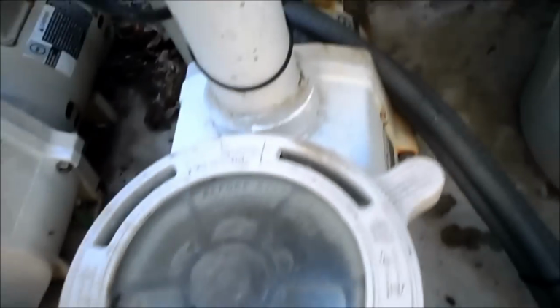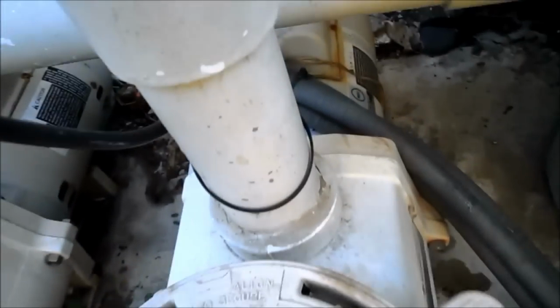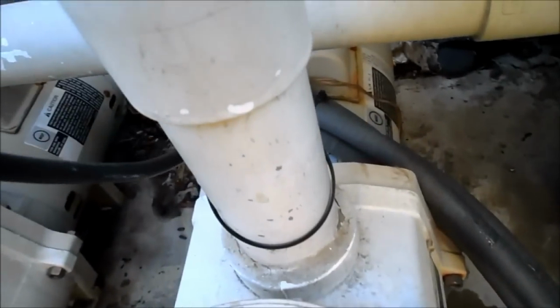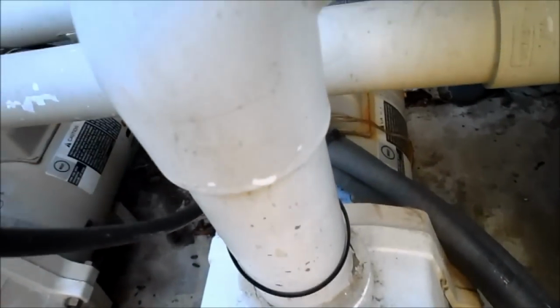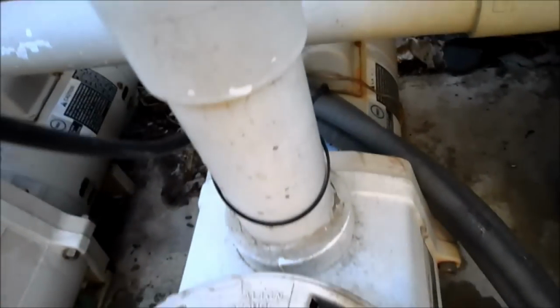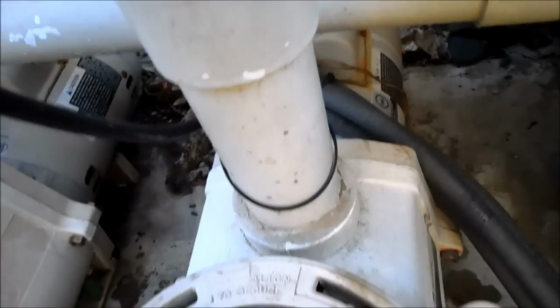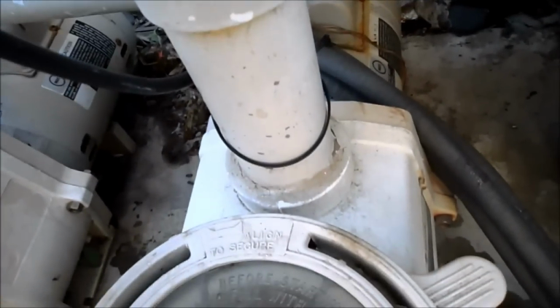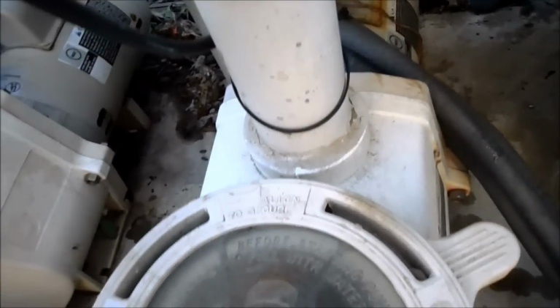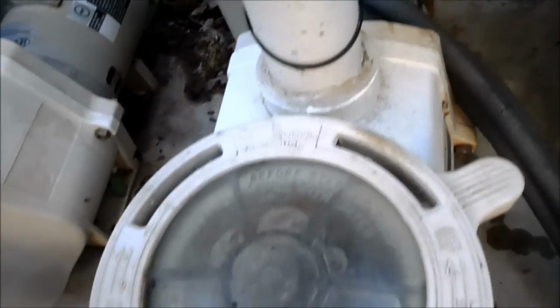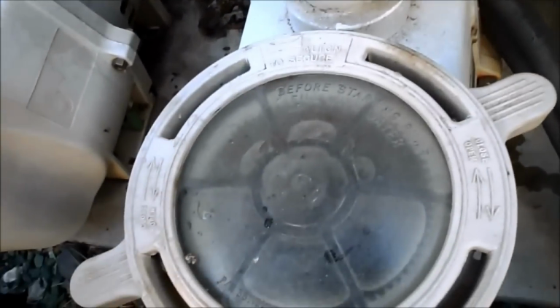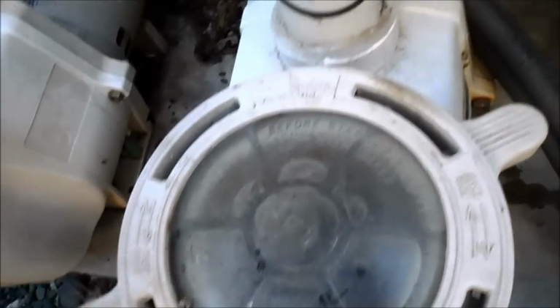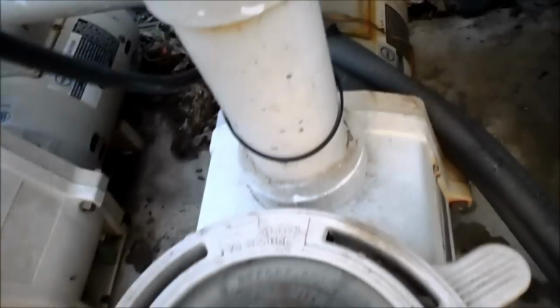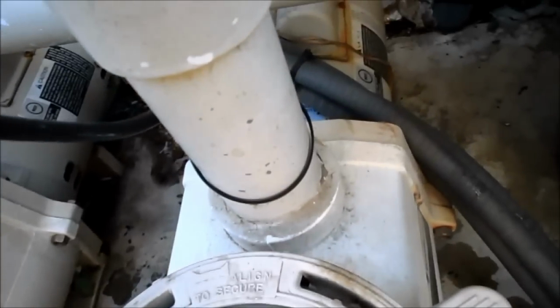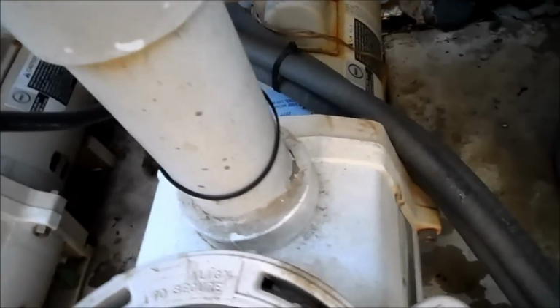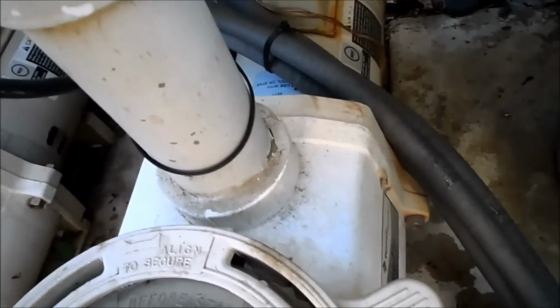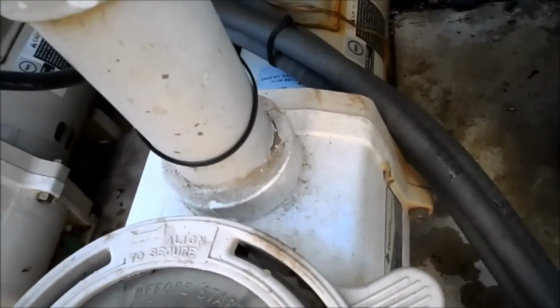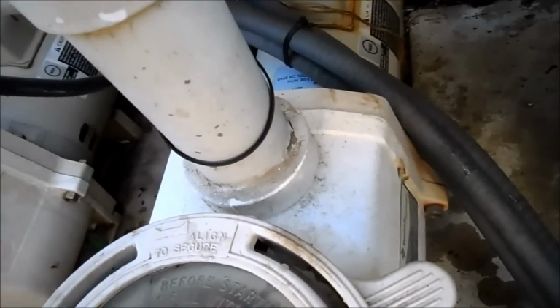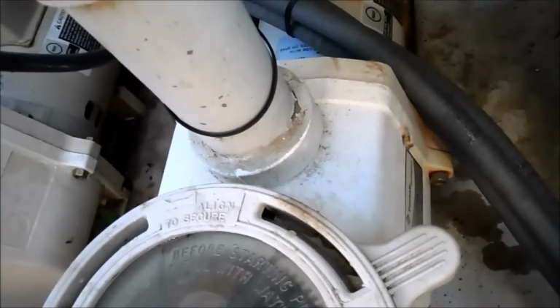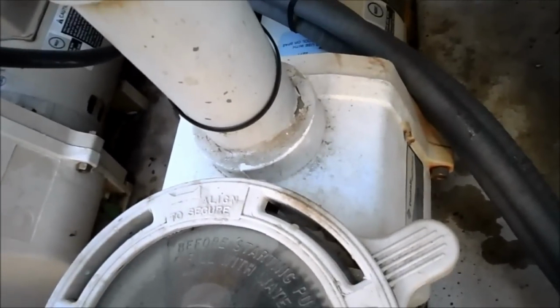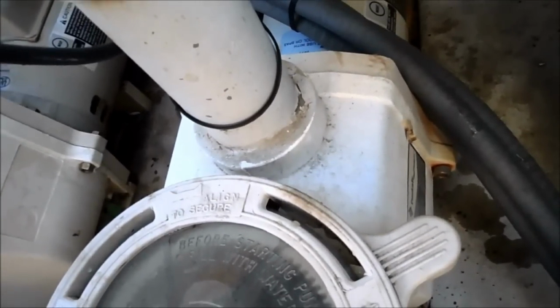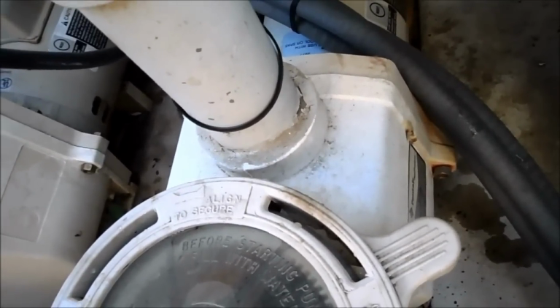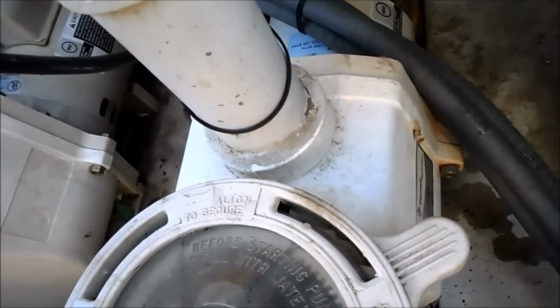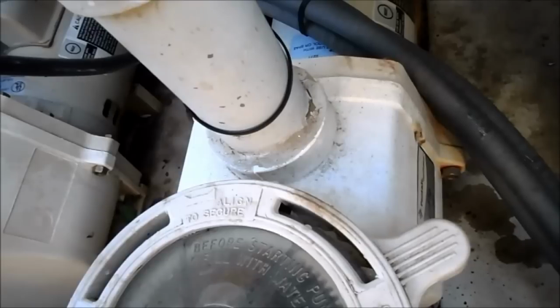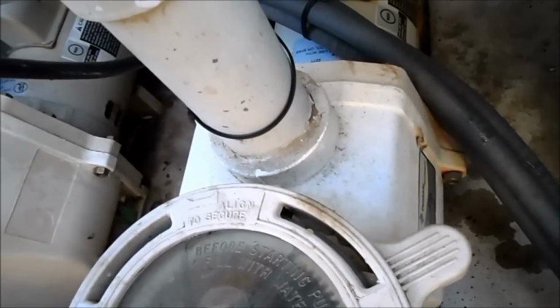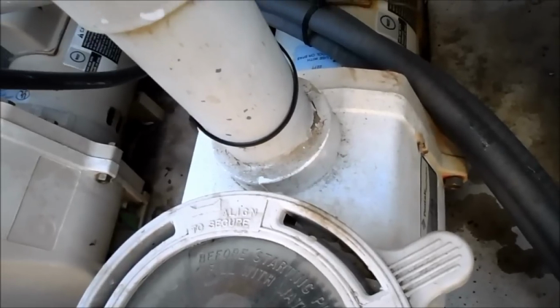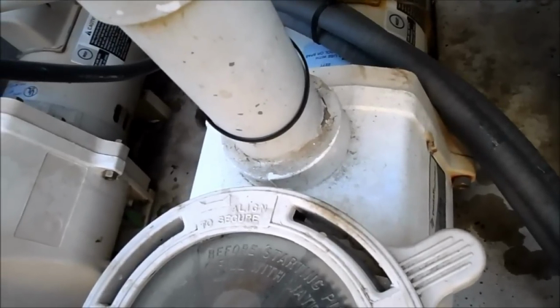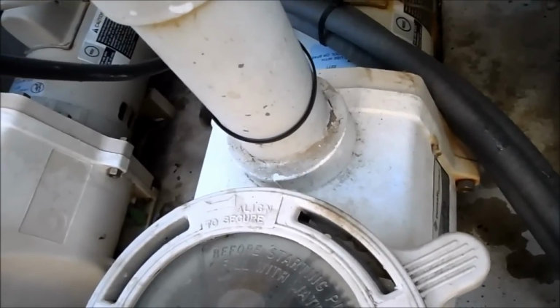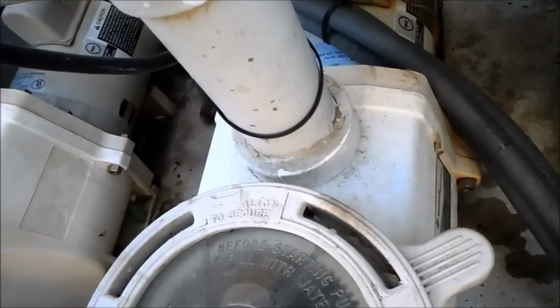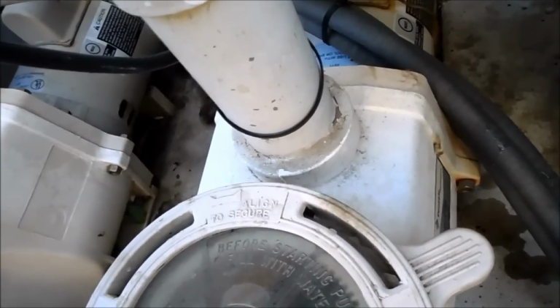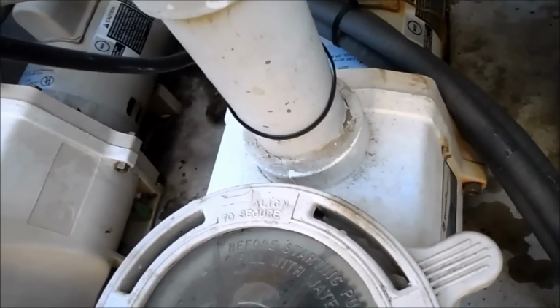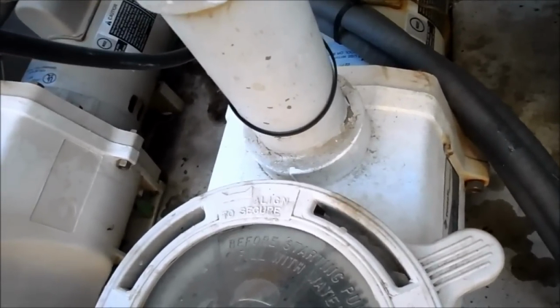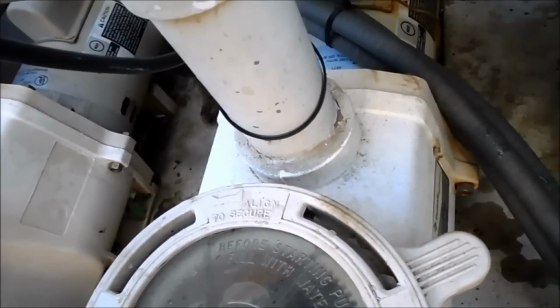If you check for any obvious leaks and any clogged lines and that's not the problem, then when you have a symptom like that, probably your diffuser is melted or warped, or your impeller is not working properly, and that's what's causing the pump to run that way.